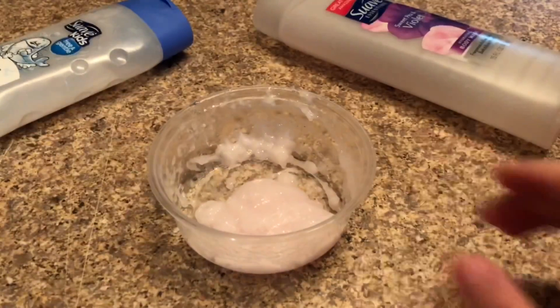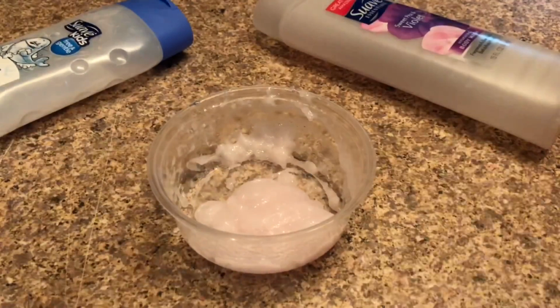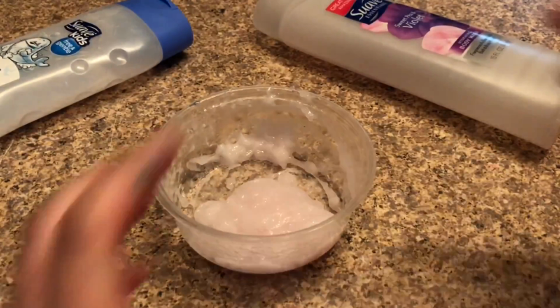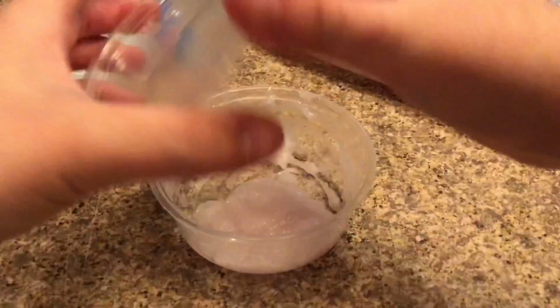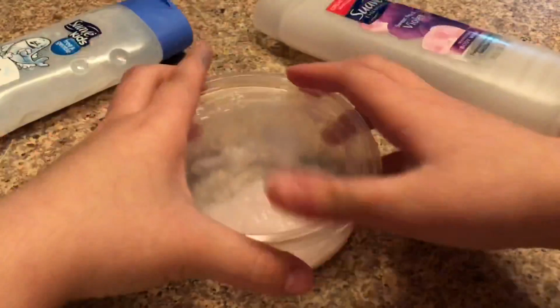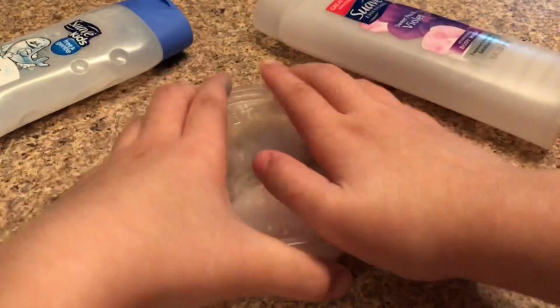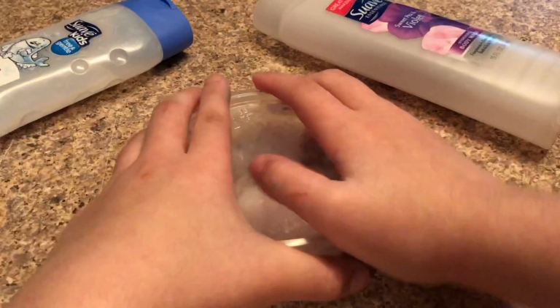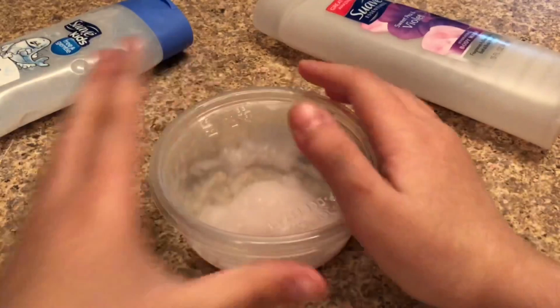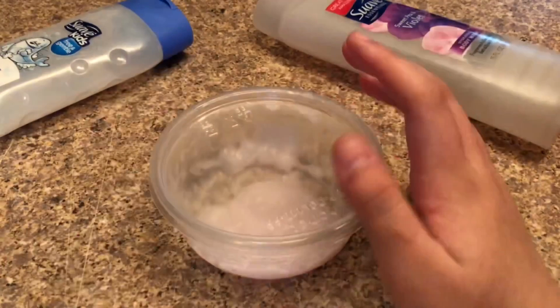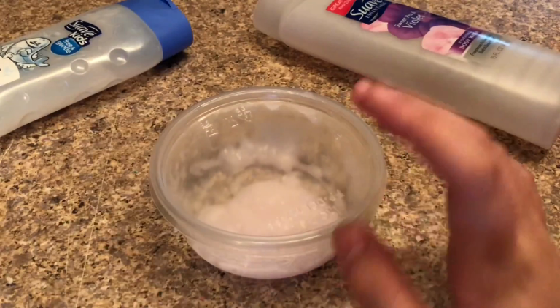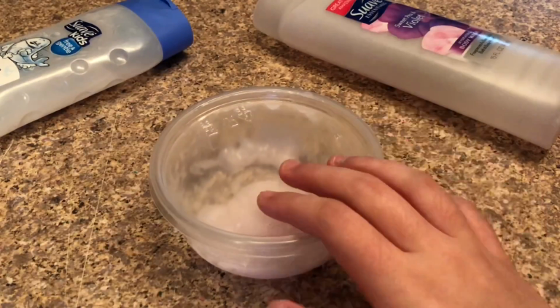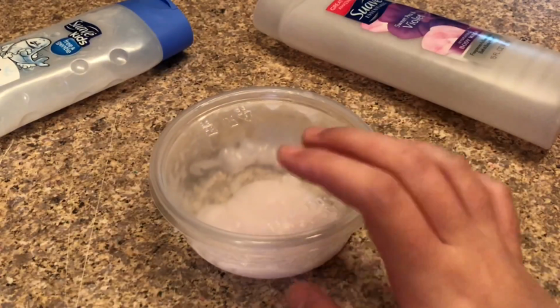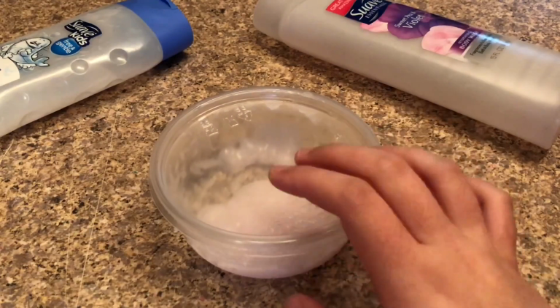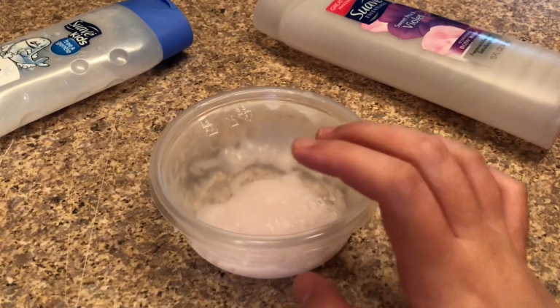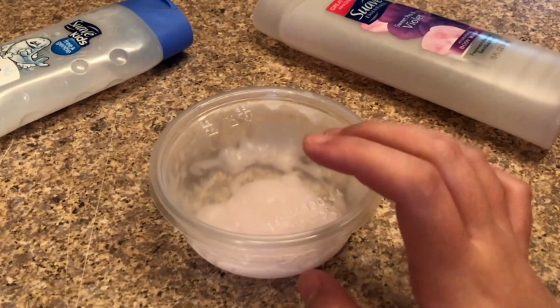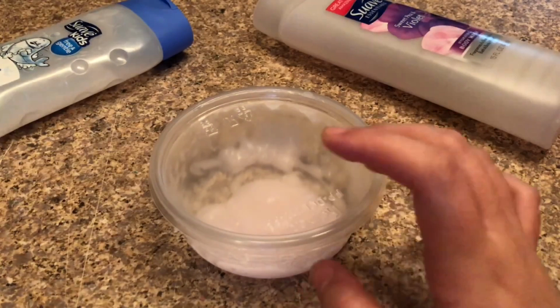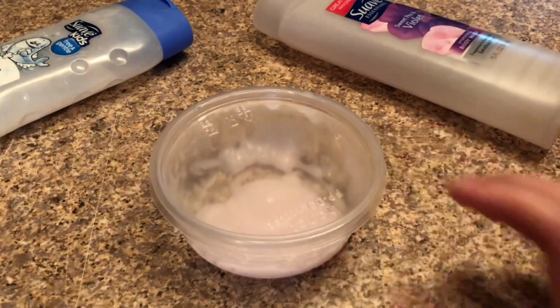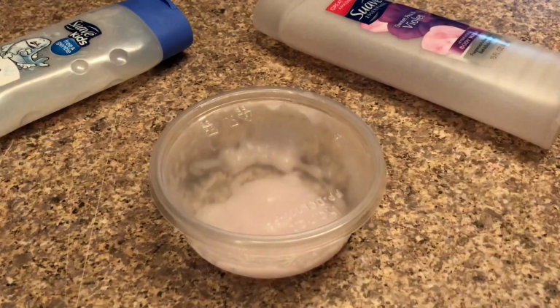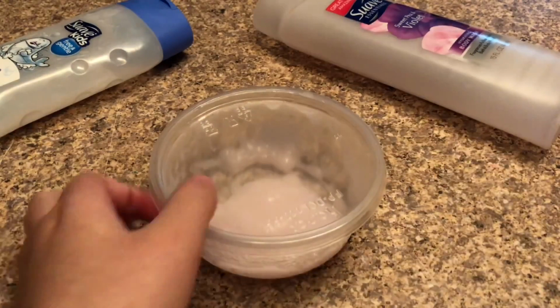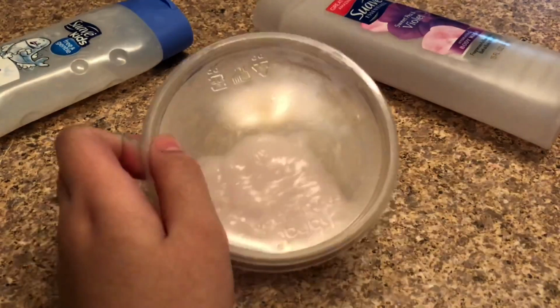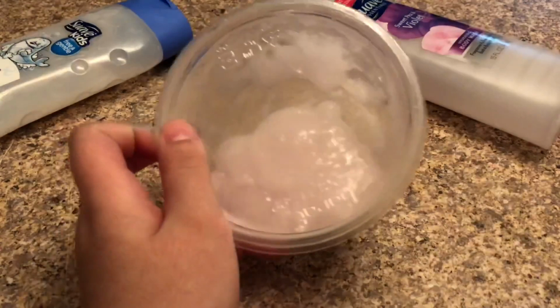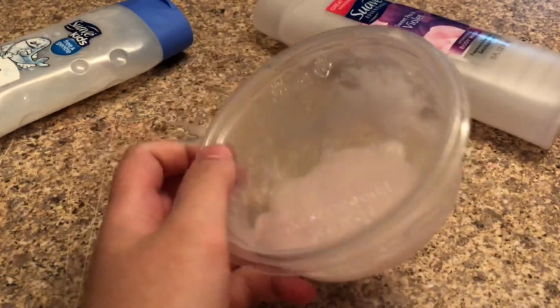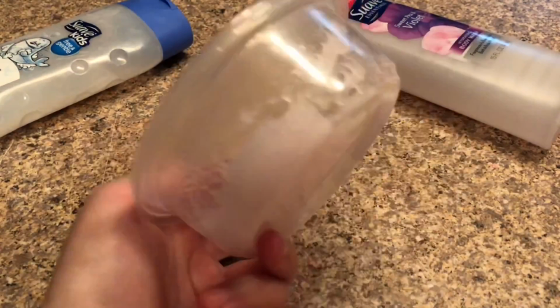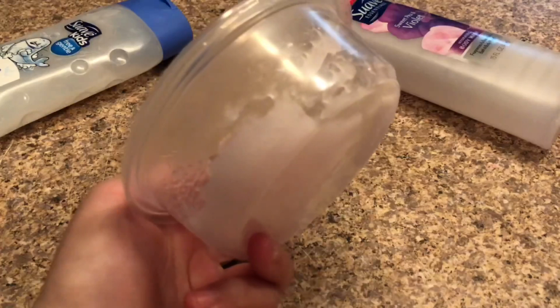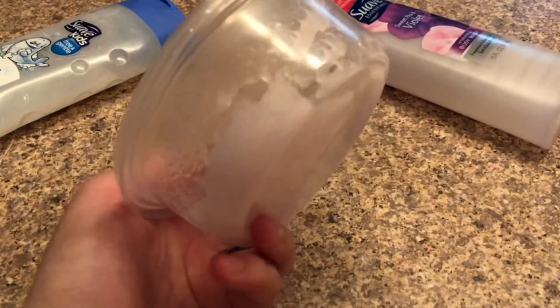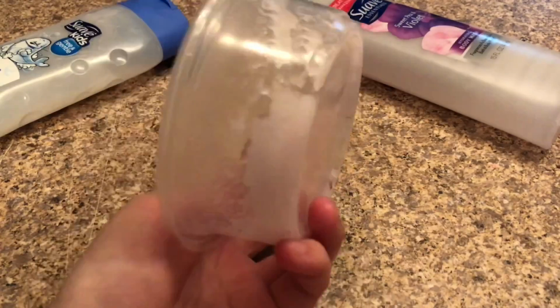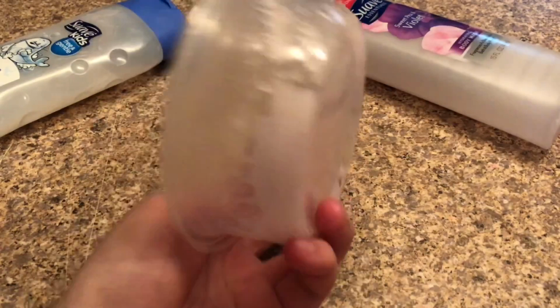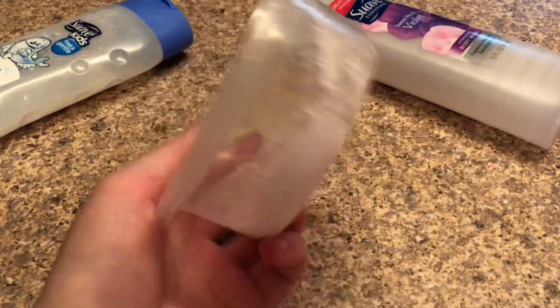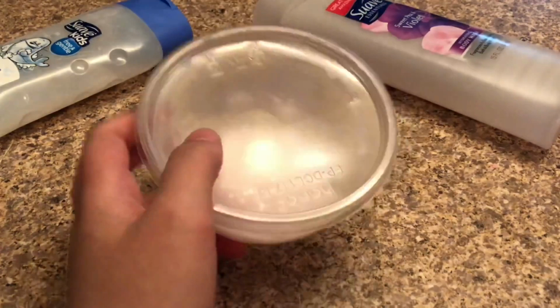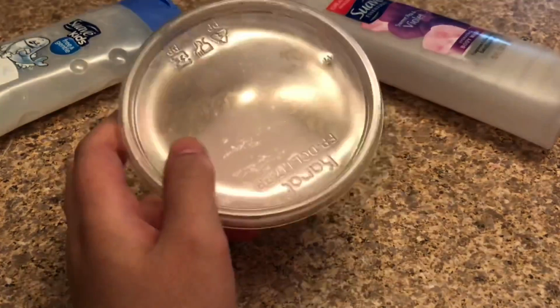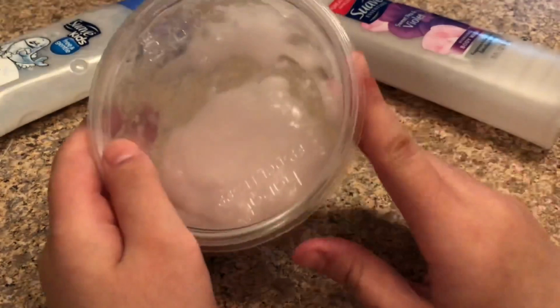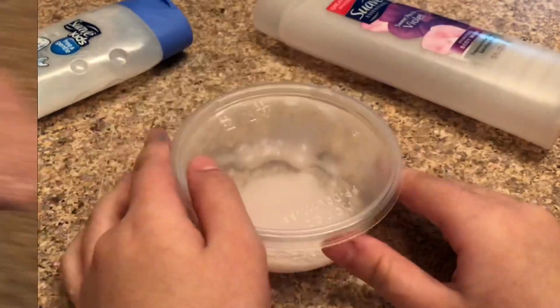That looks like enough mixing. I'm going to put this into the freezer or refrigerator — I would say refrigerator so it doesn't get icy — and I'm going to put this into the refrigerator for about 10 to 15 minutes. I'll see you guys in a second.